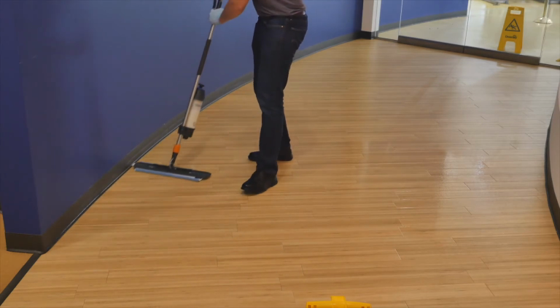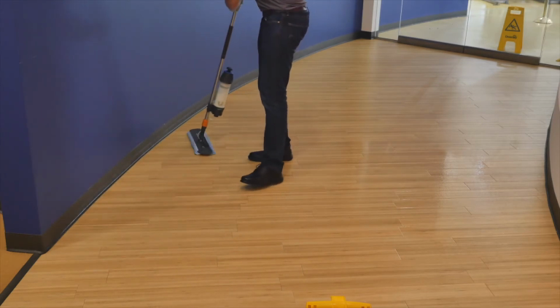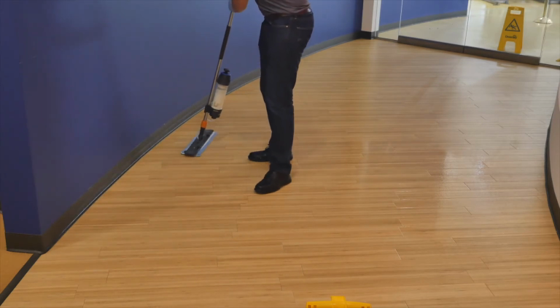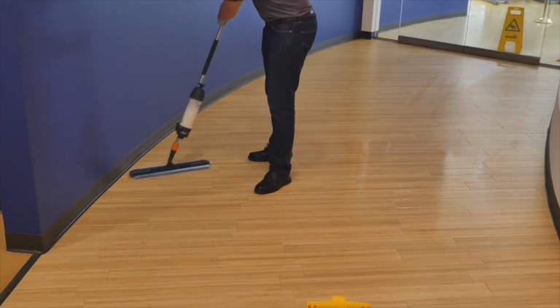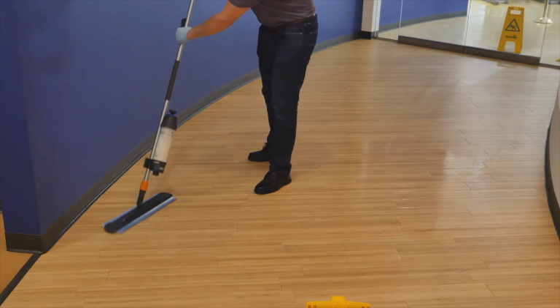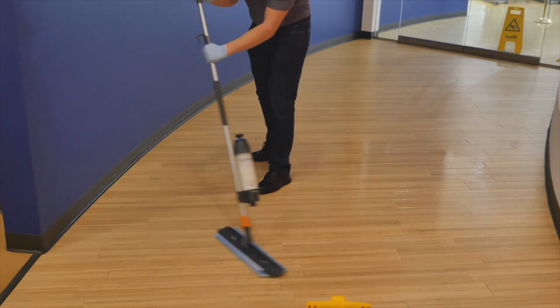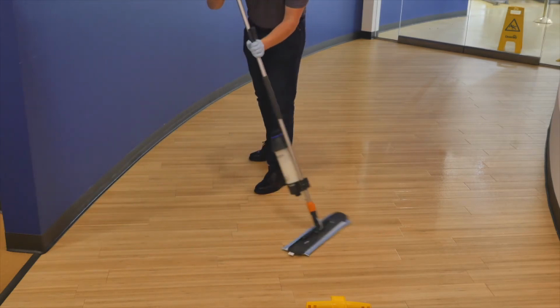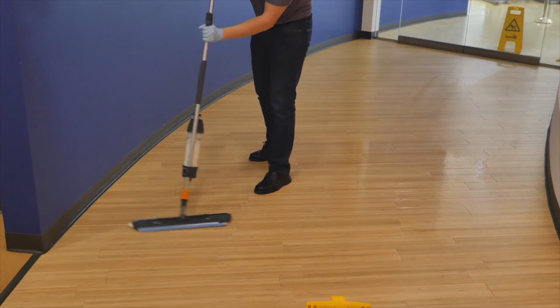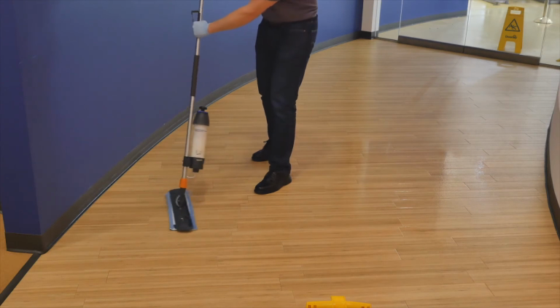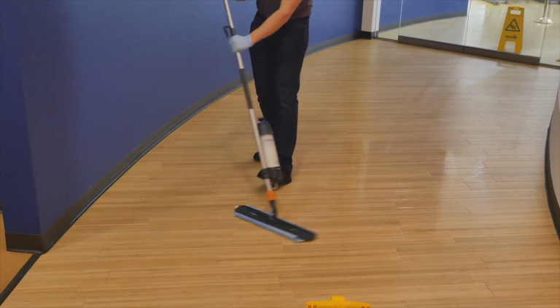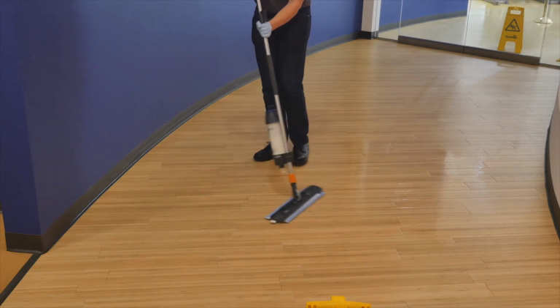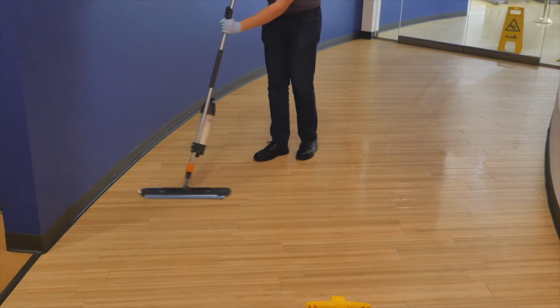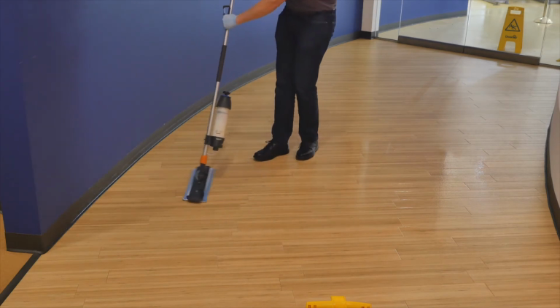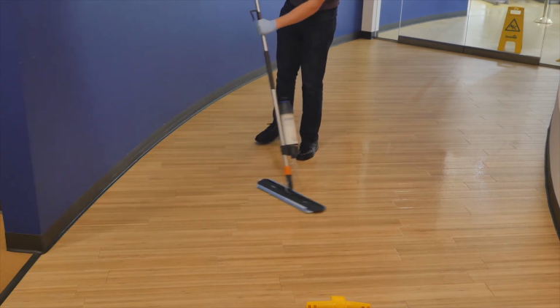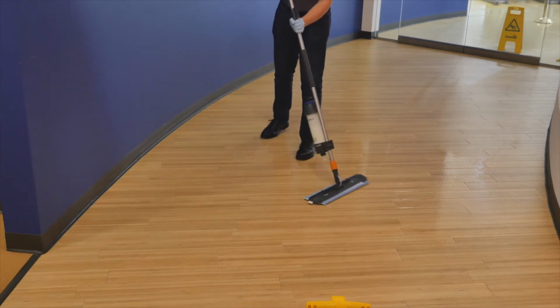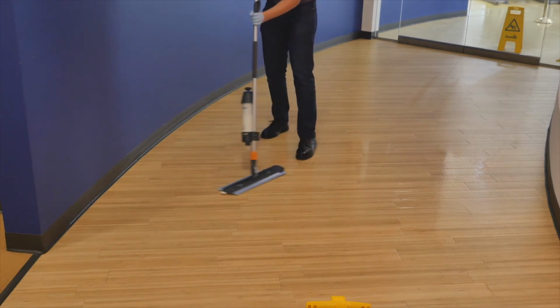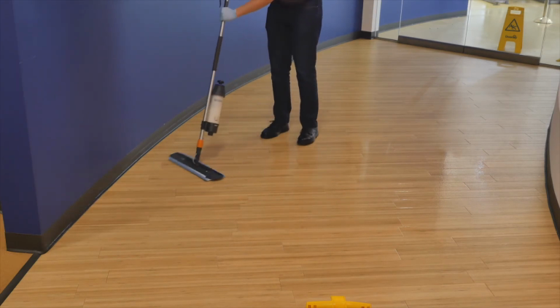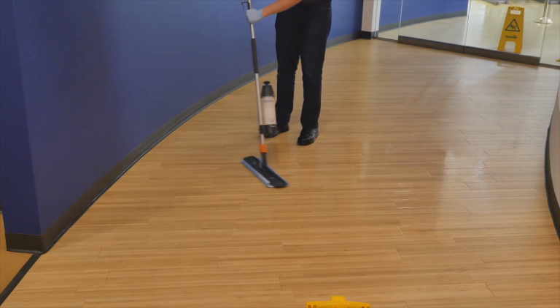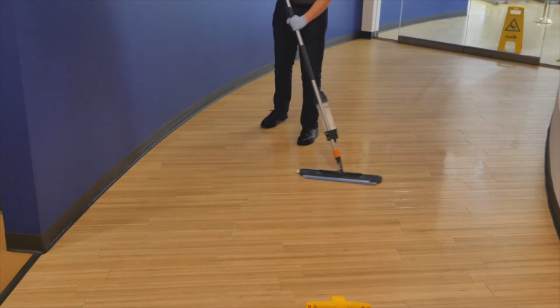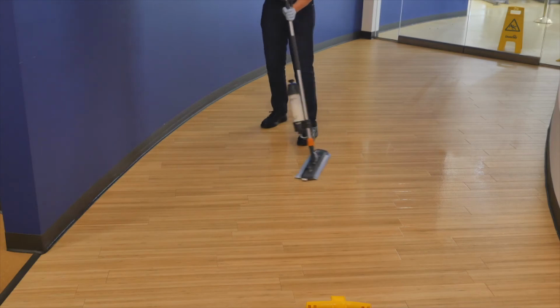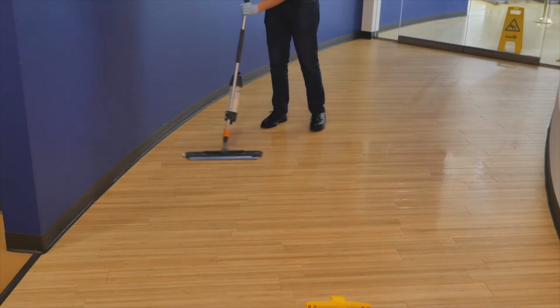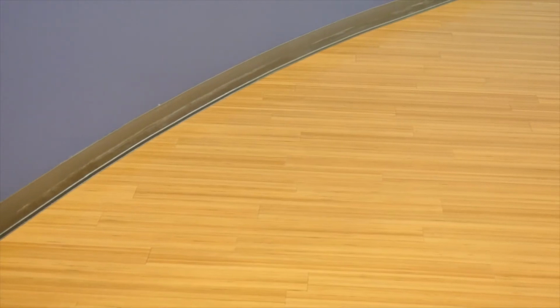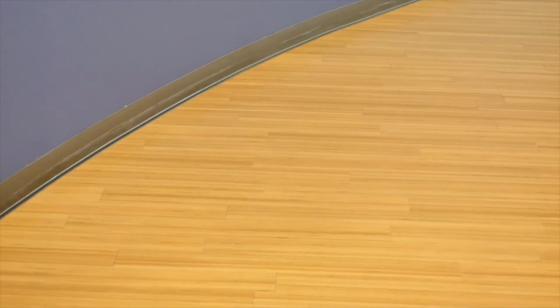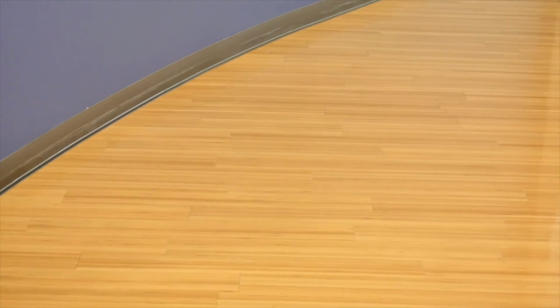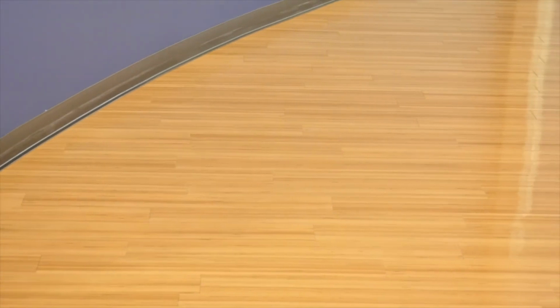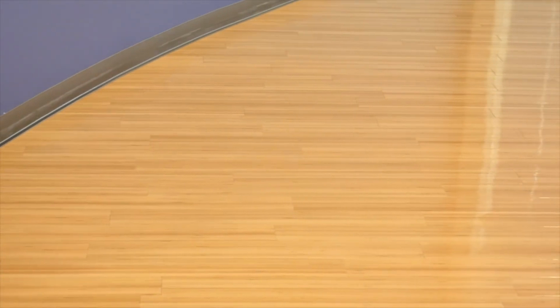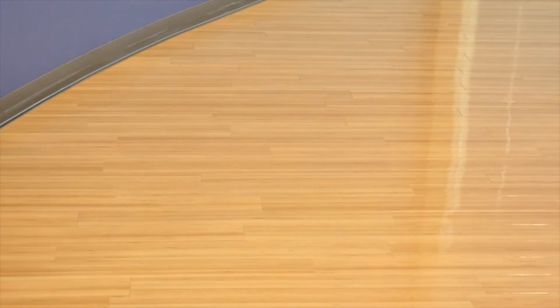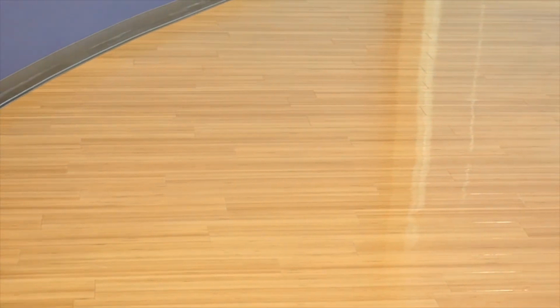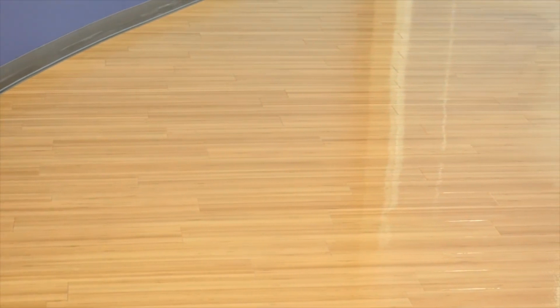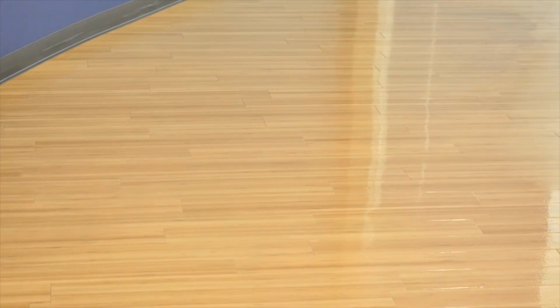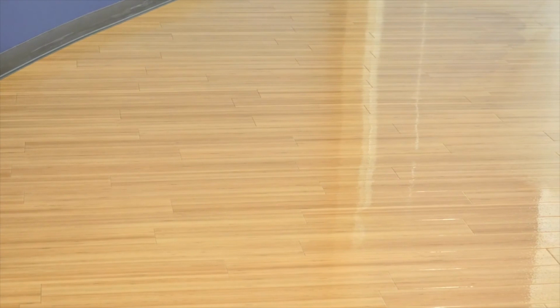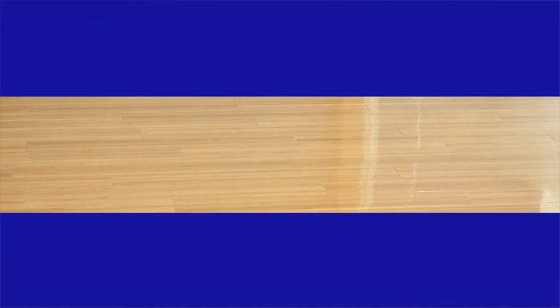Apply coats using a flat mop or Diversi paste mop until desired shine is achieved. Be sure to evenly cover the entire floor. Do not rinse the floor after cleaning. Allow the floor to completely air dry between applications.